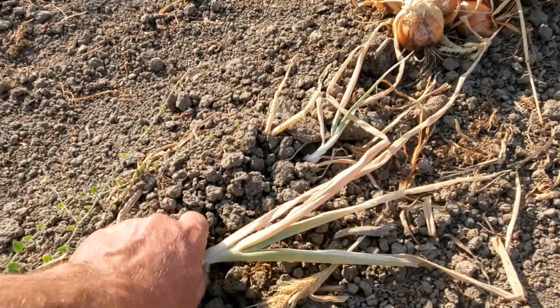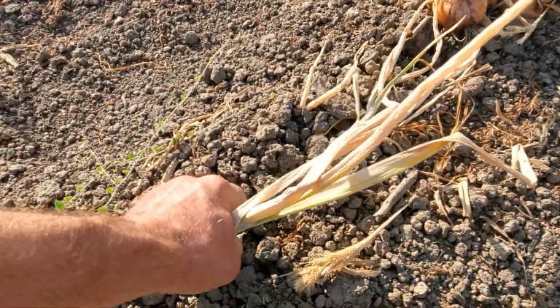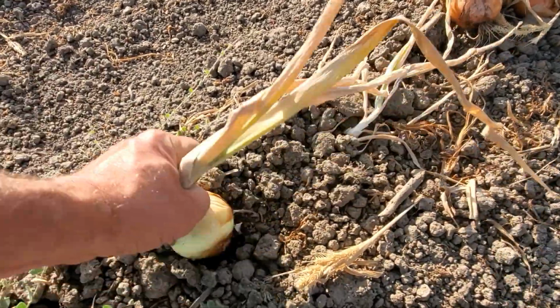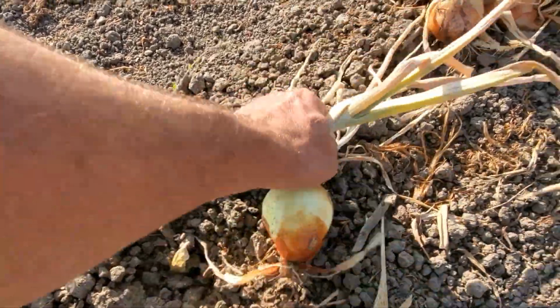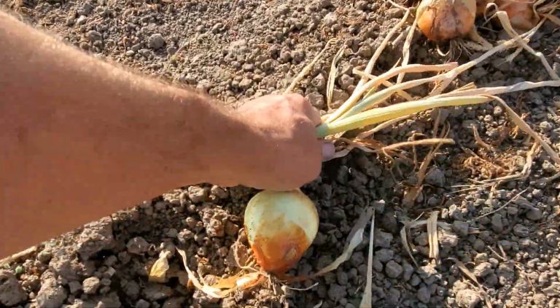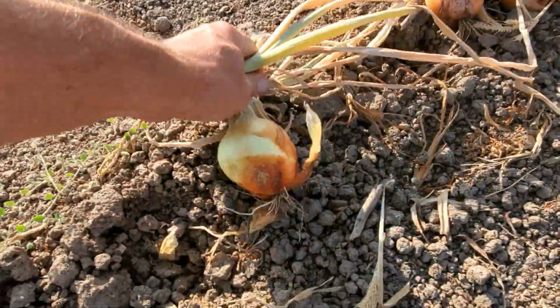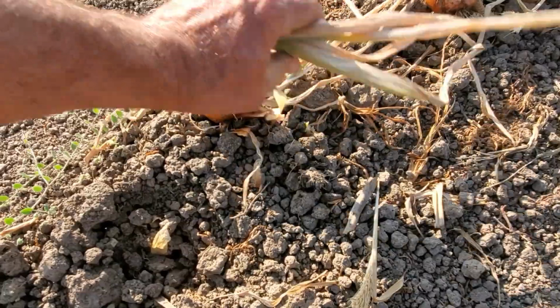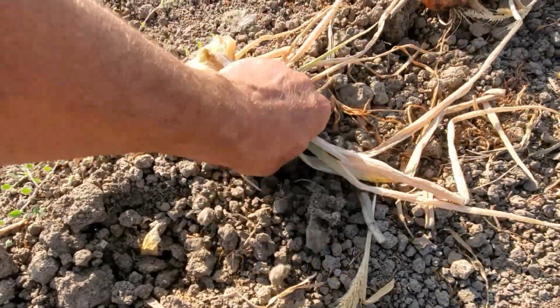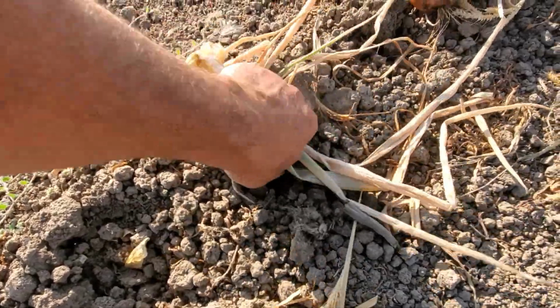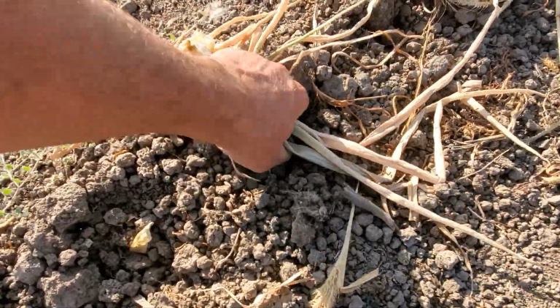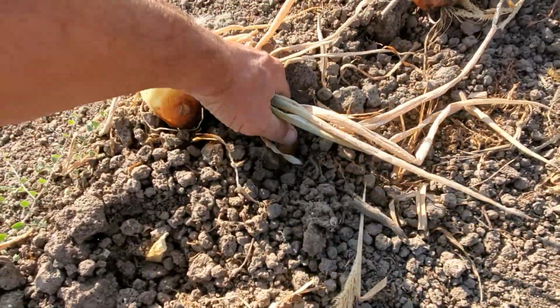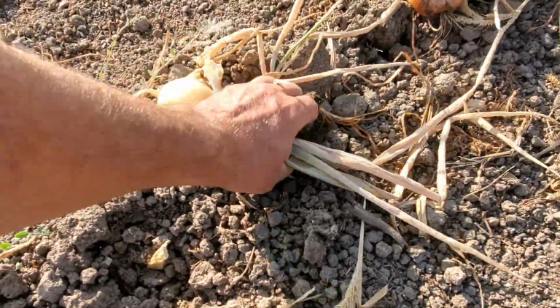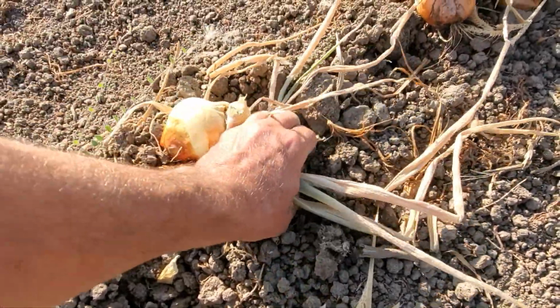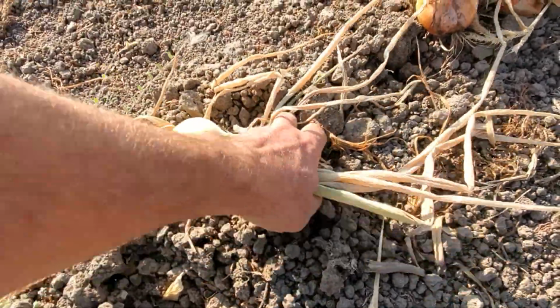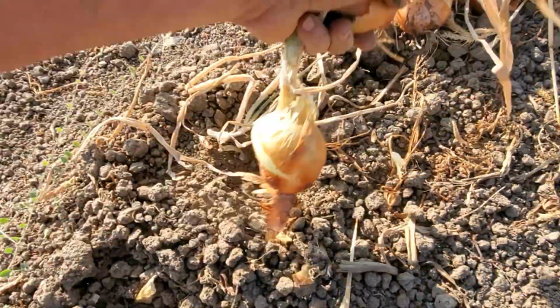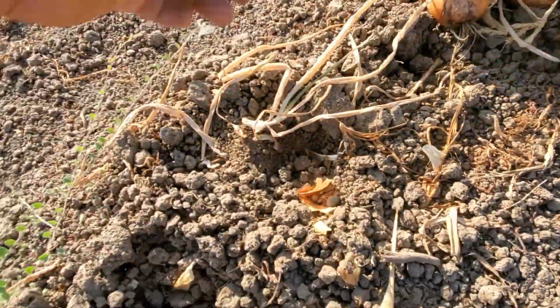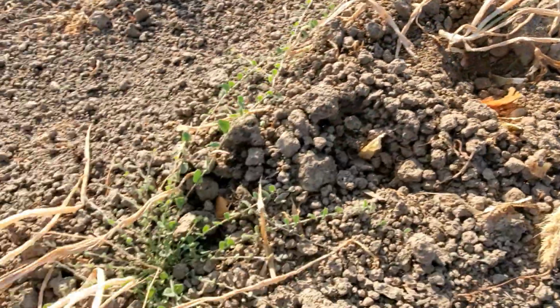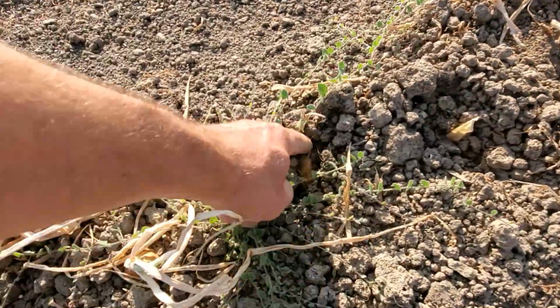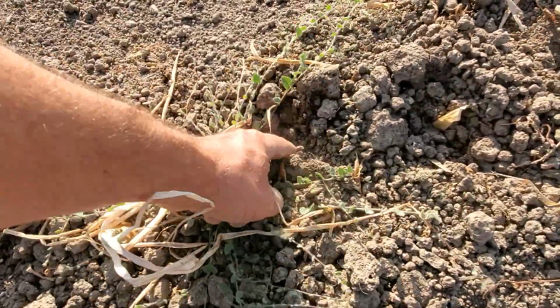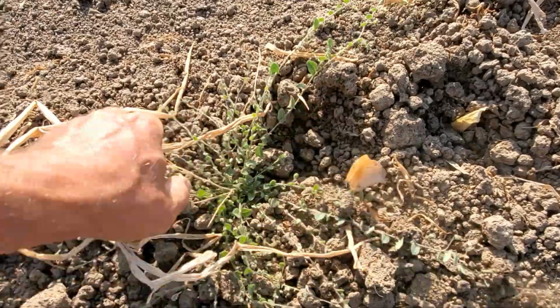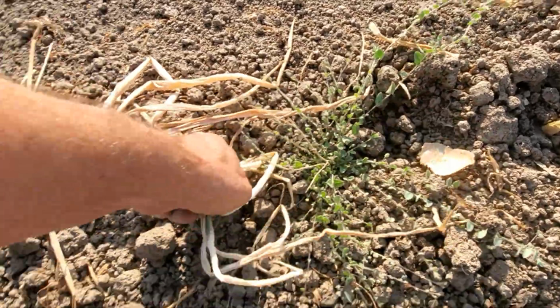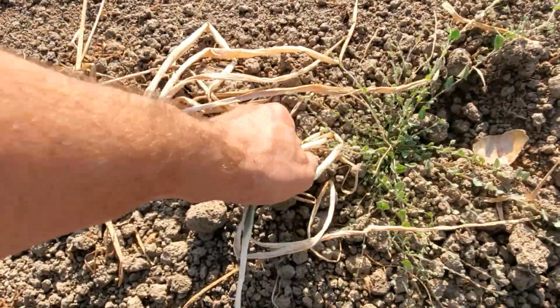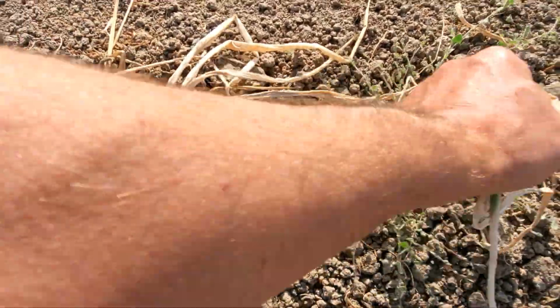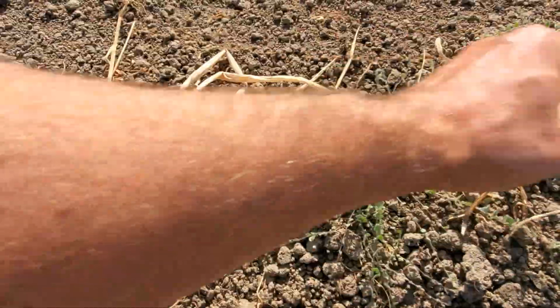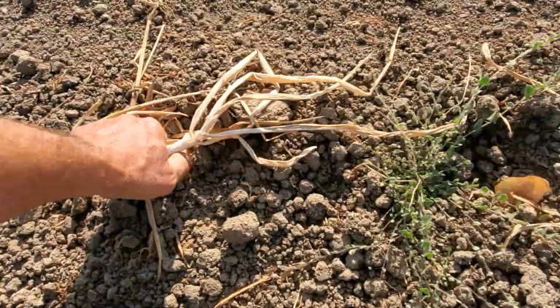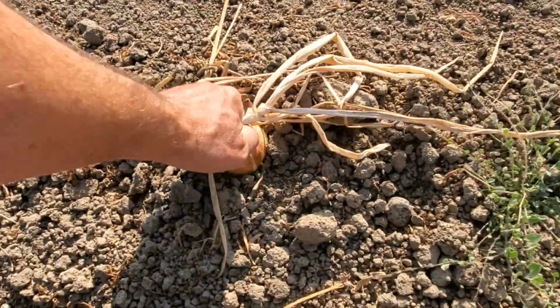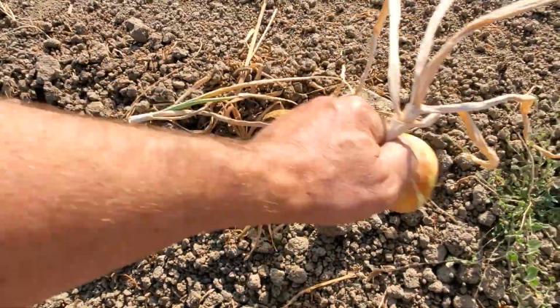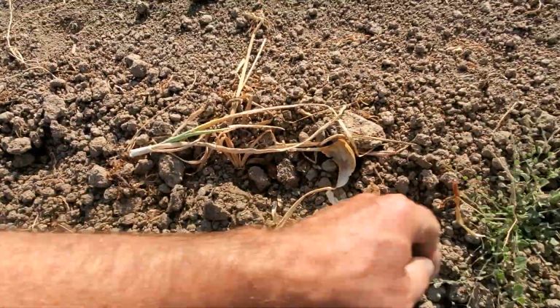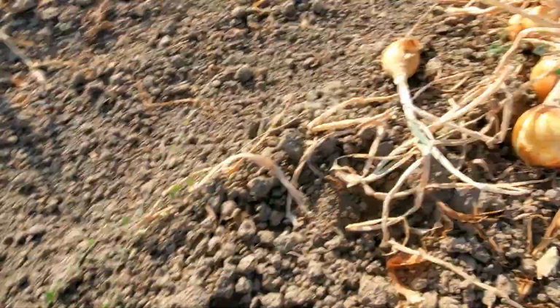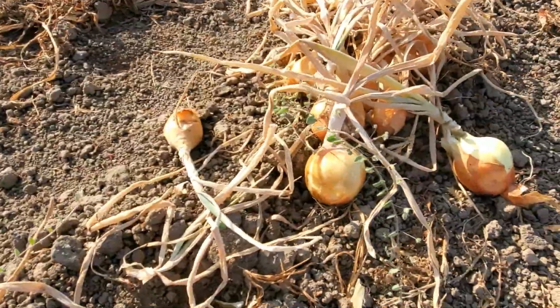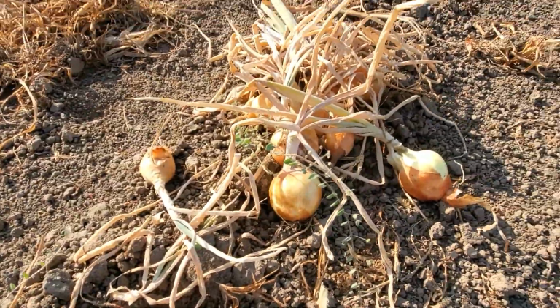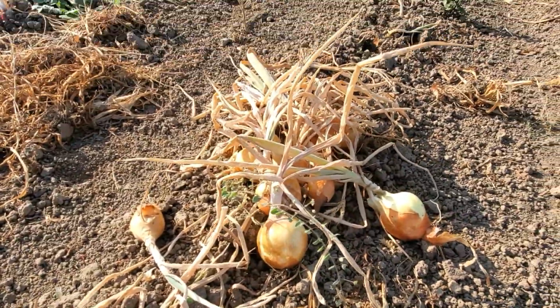For the most part you can just pull them out of the ground. Sometimes if they're tough you may want a little tool to pry them out, but a lot of them just kind of pop out at this stage. Make little piles like this.